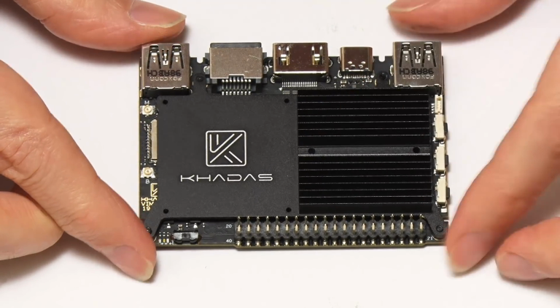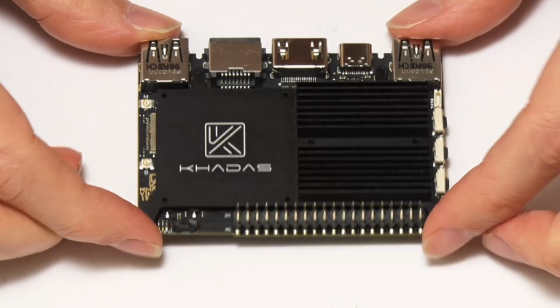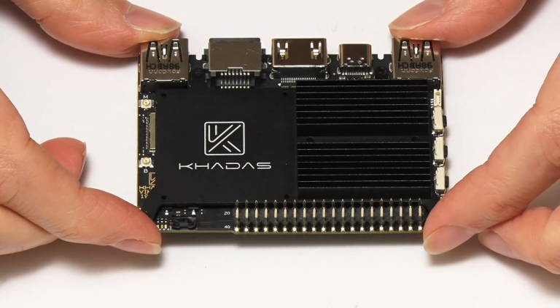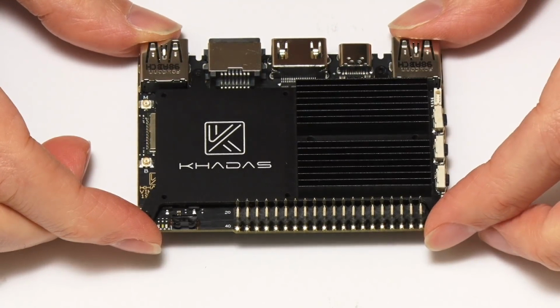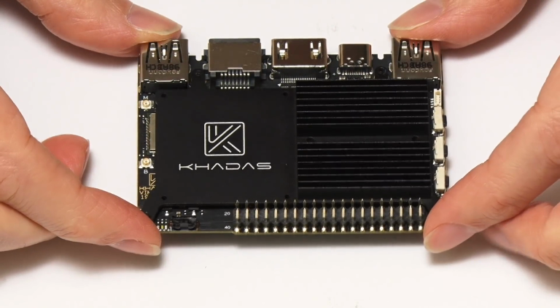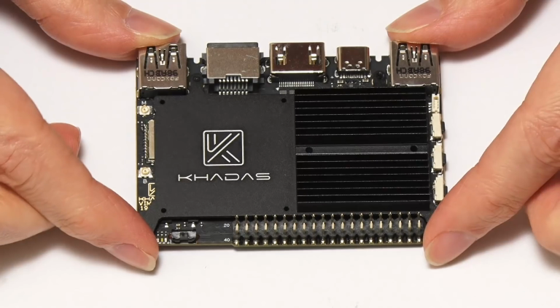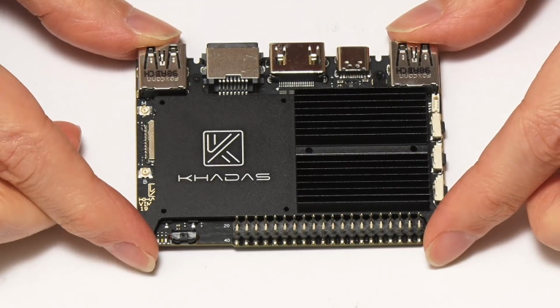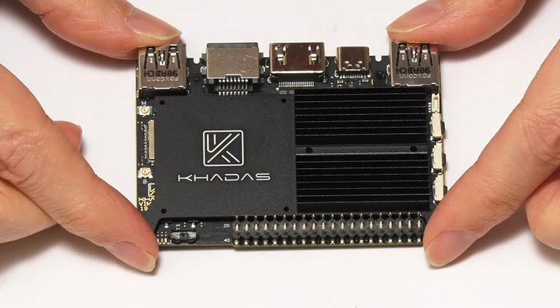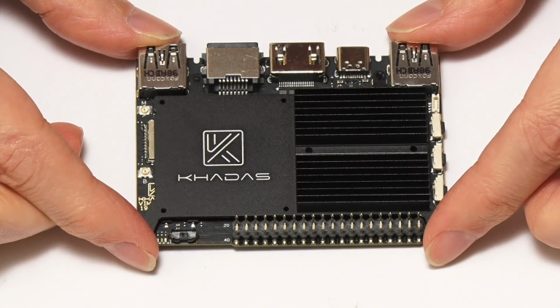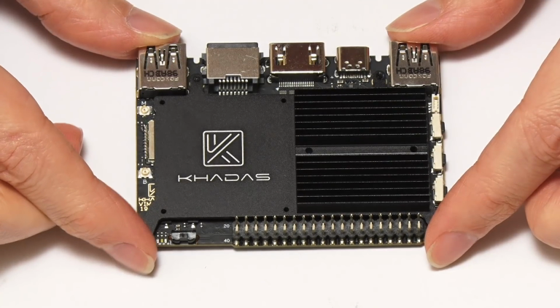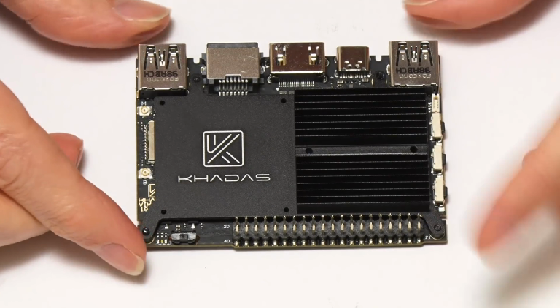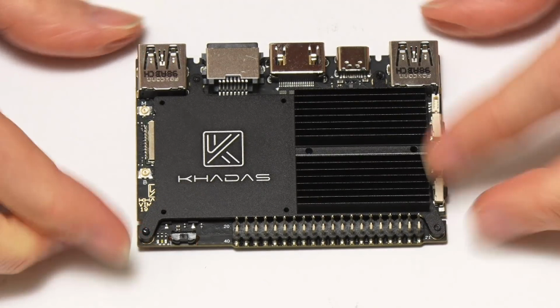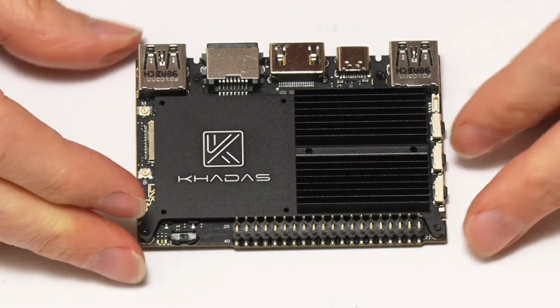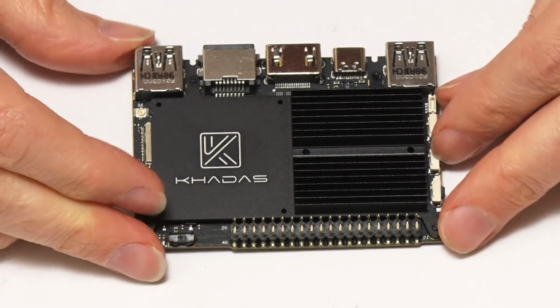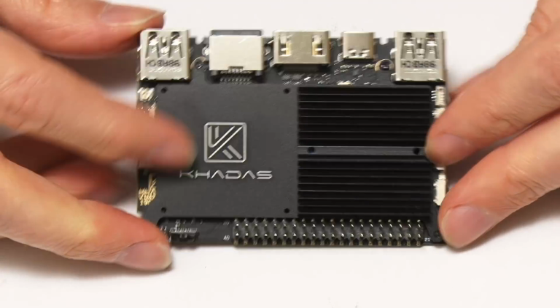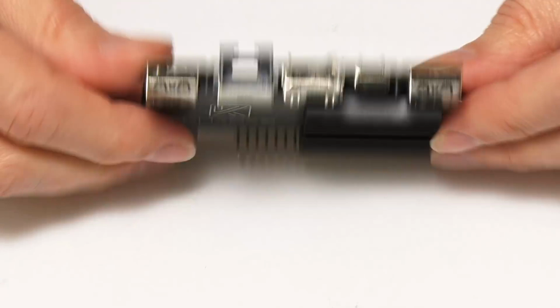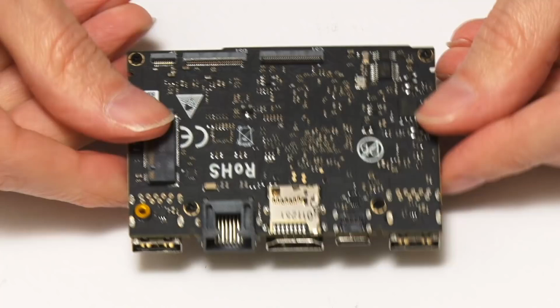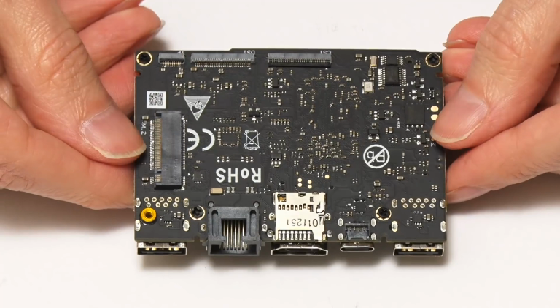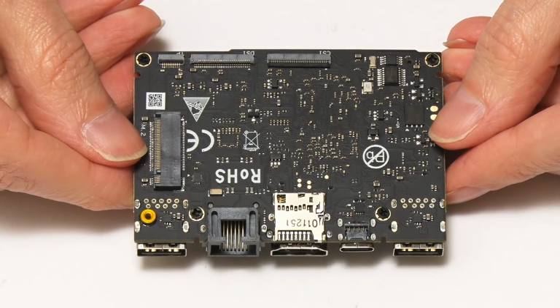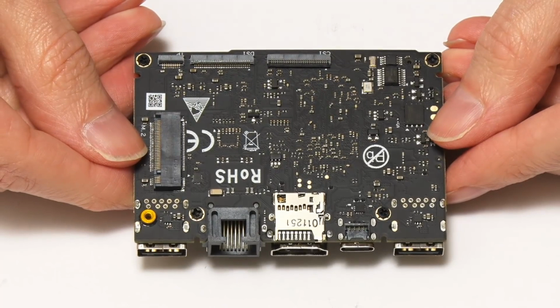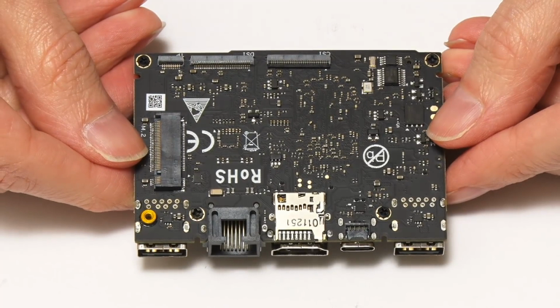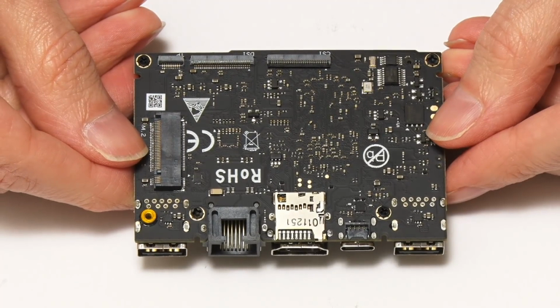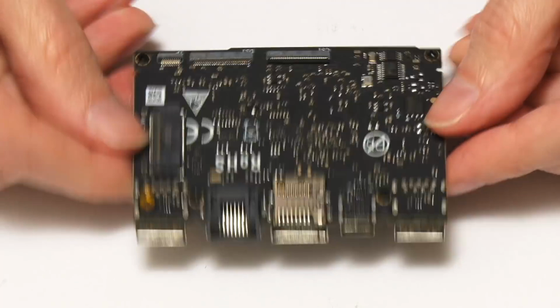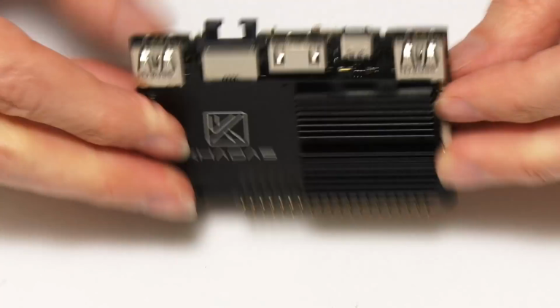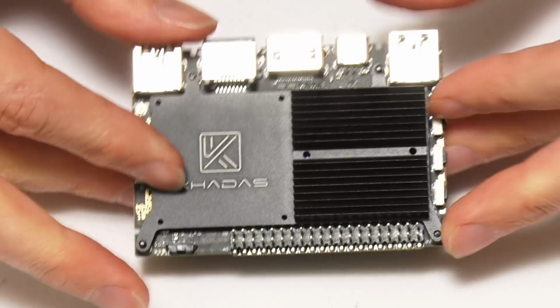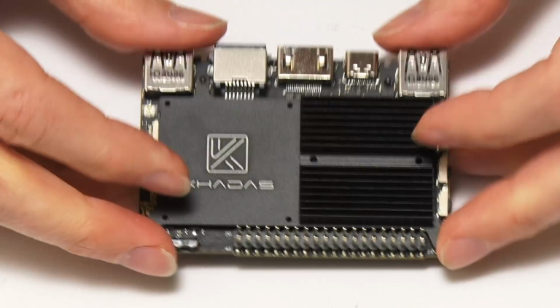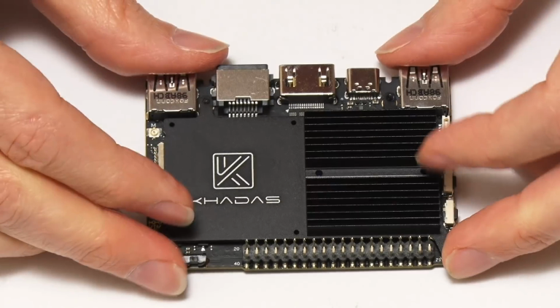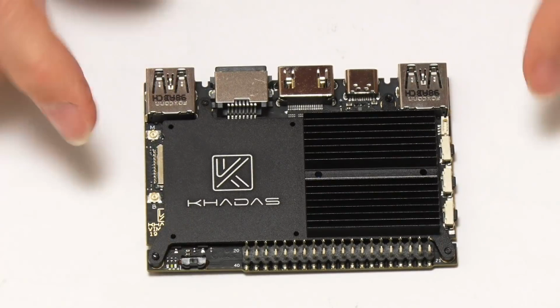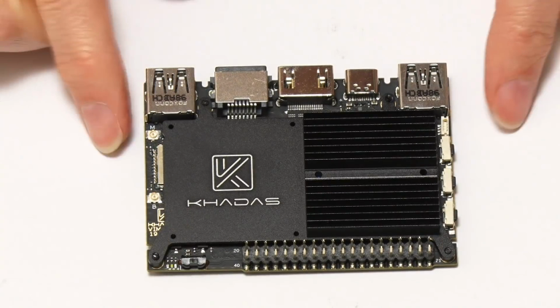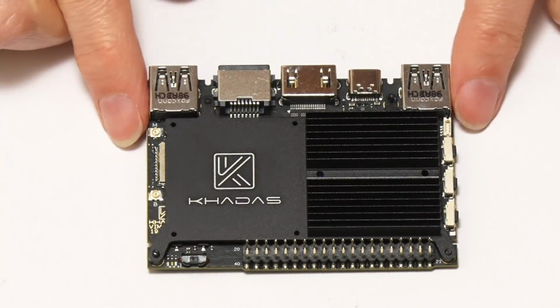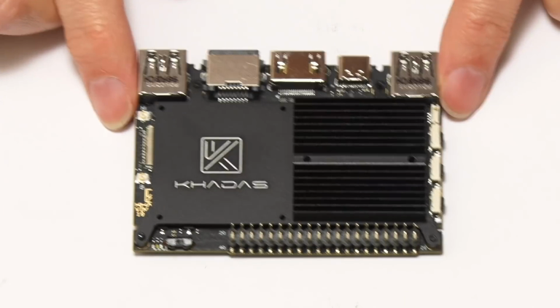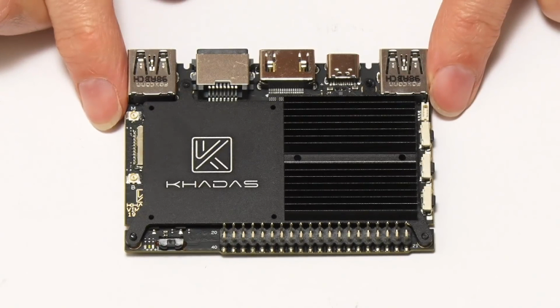That seems to be a very good cooling solution, and it took me a second to work out the screws come in from the base — I should have worked that out straight away. But that works very nicely.